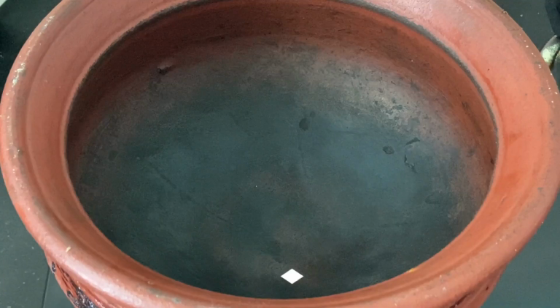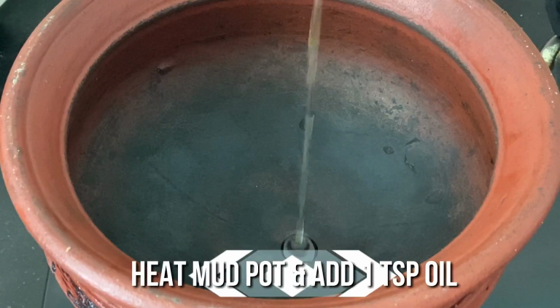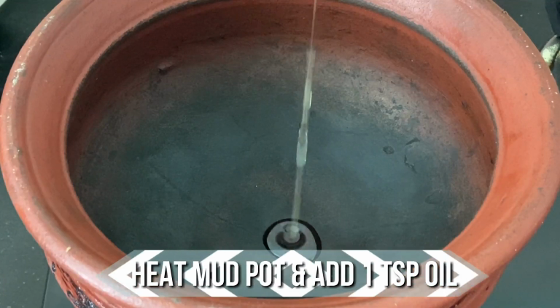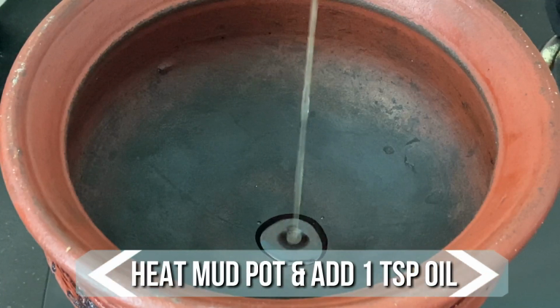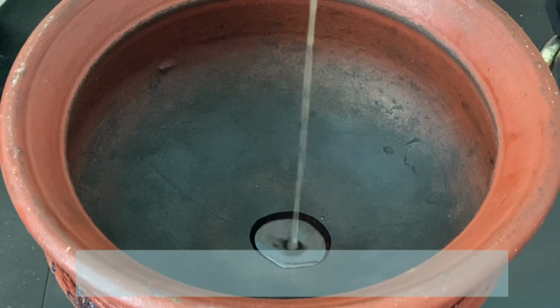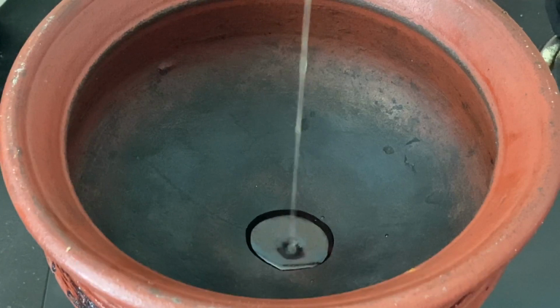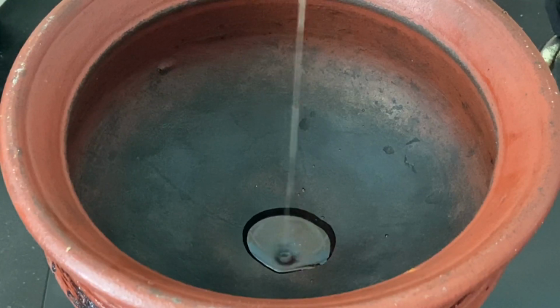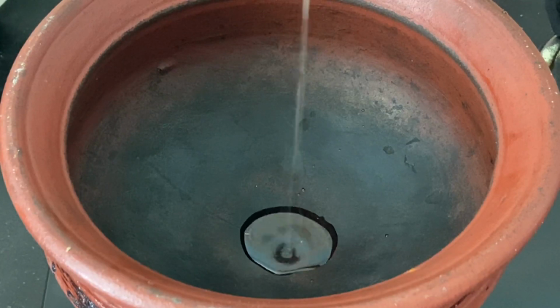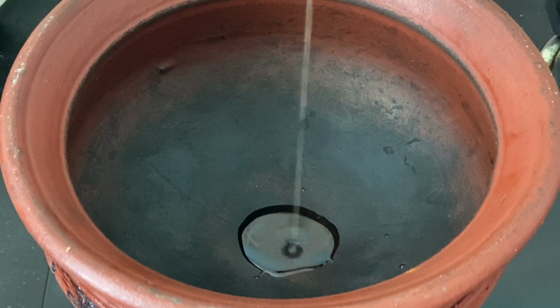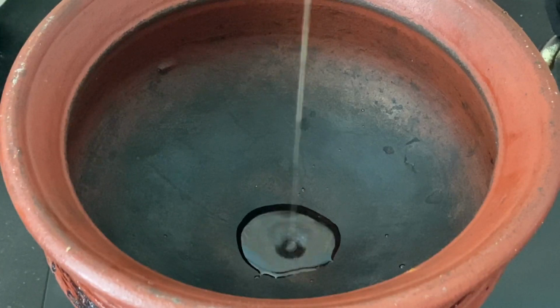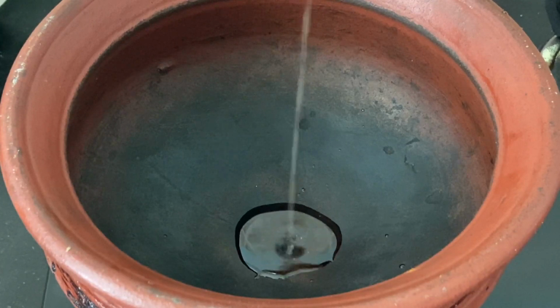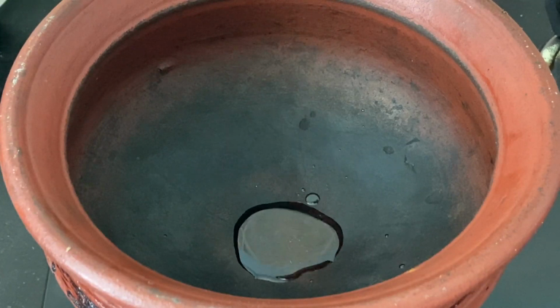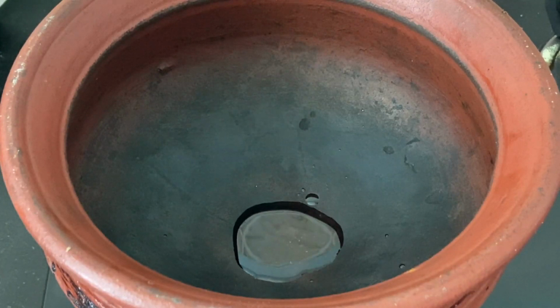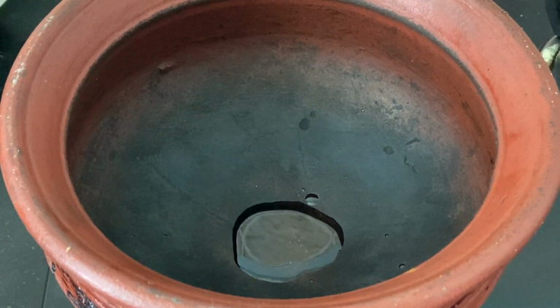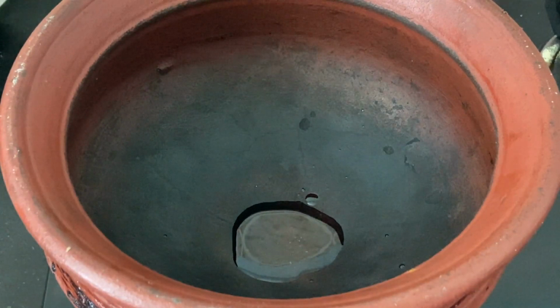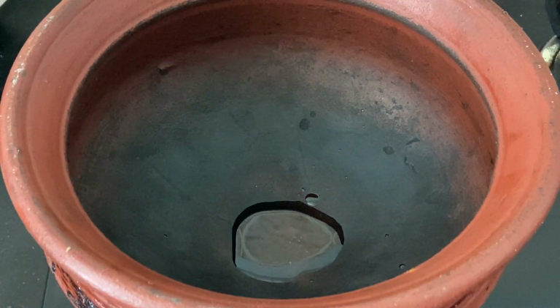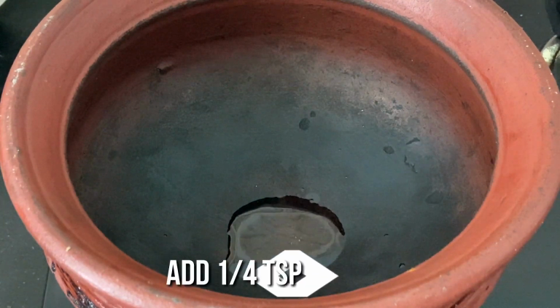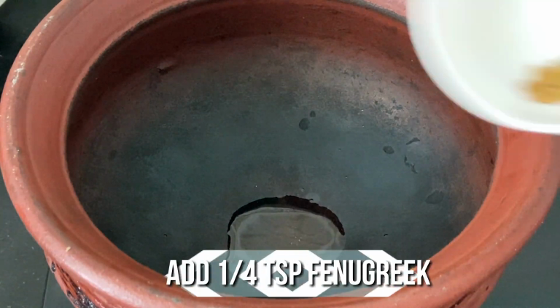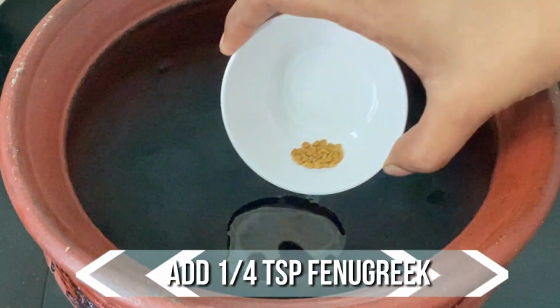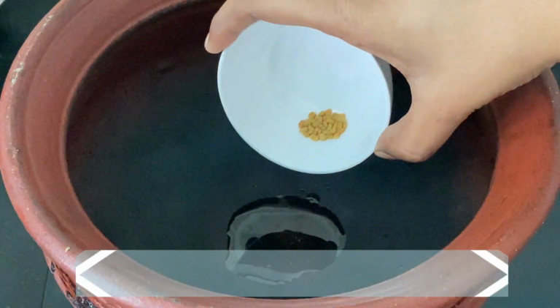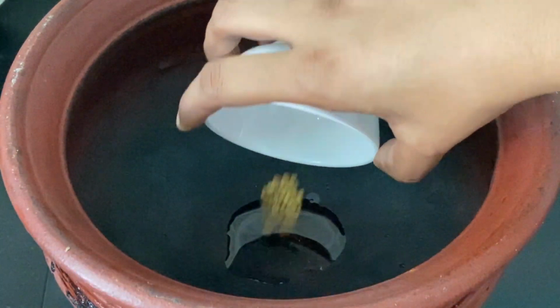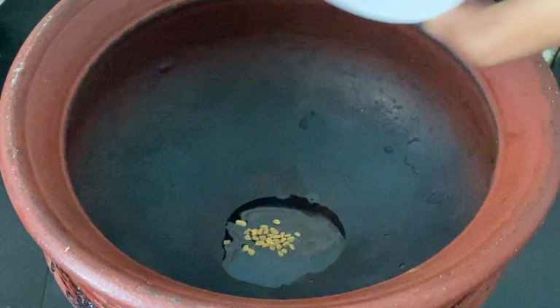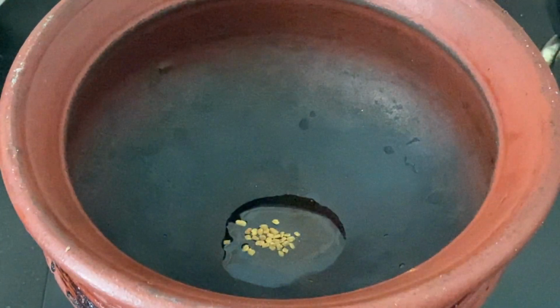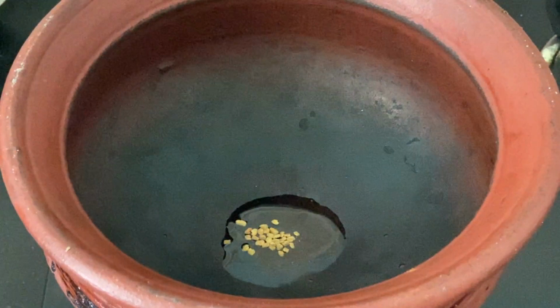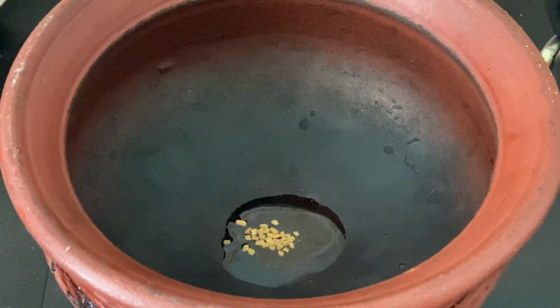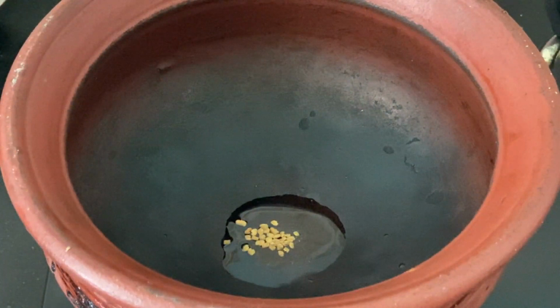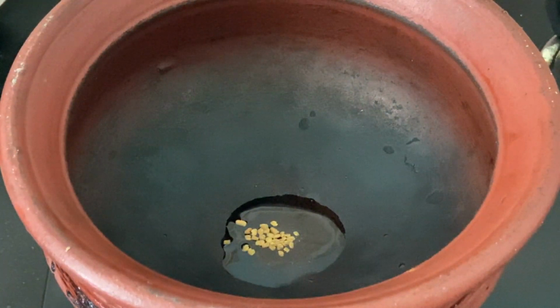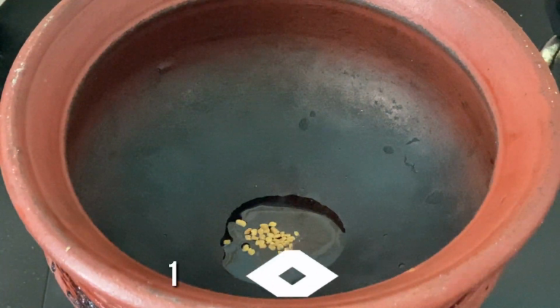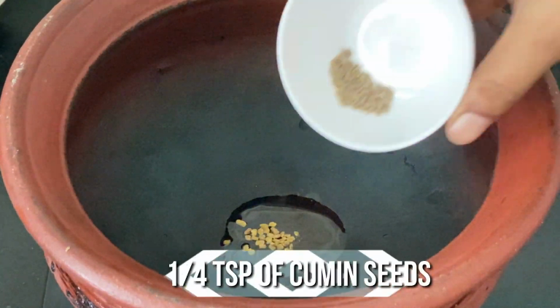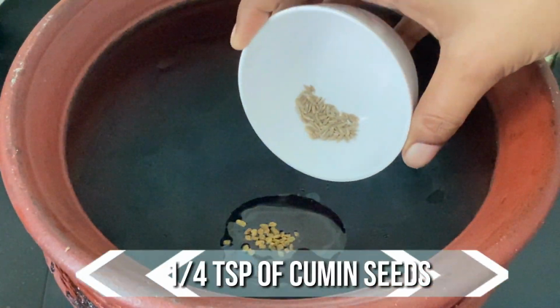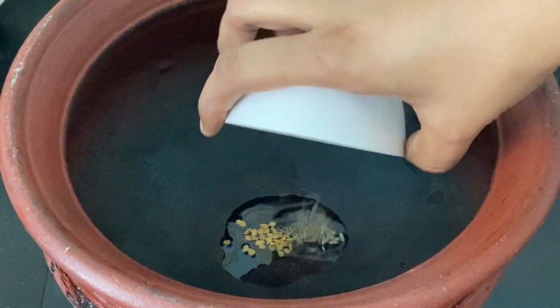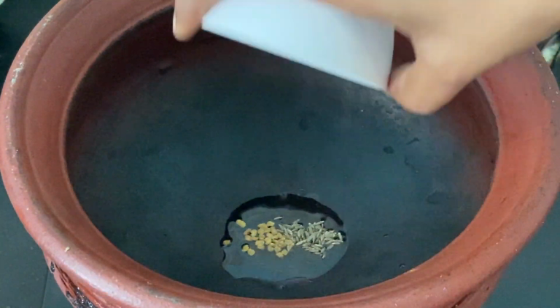Heat a mud pot and add a teaspoon of oil. When the oil is hot, add one-quarter teaspoon of fenugreek and one-quarter teaspoon of jeera.